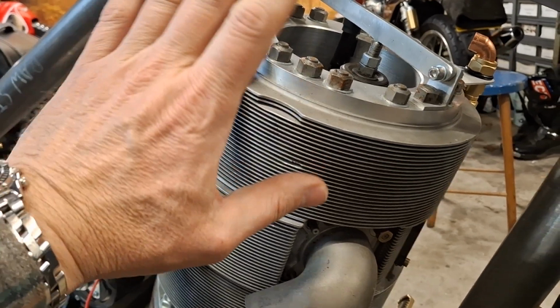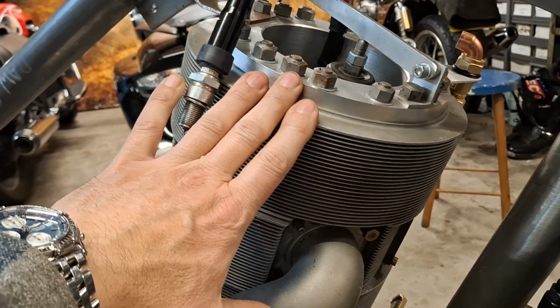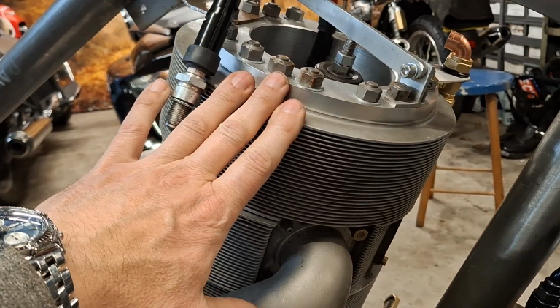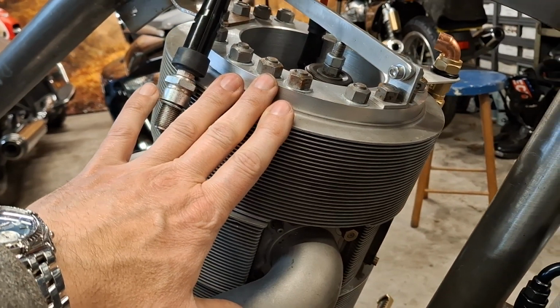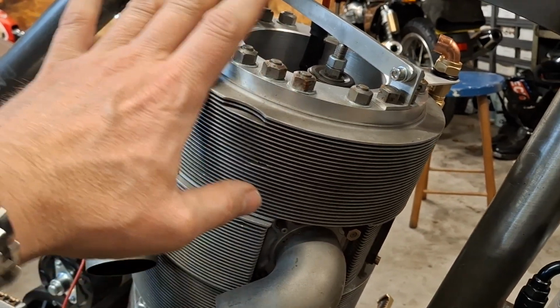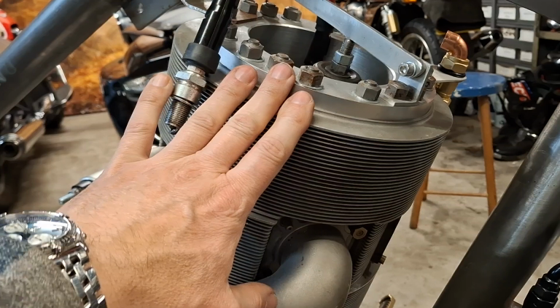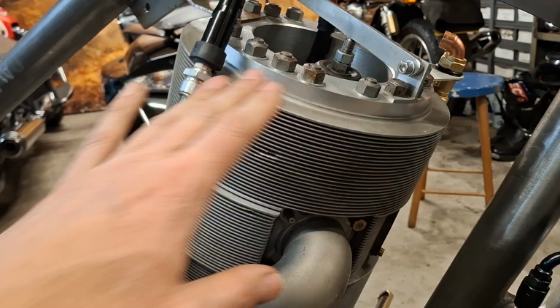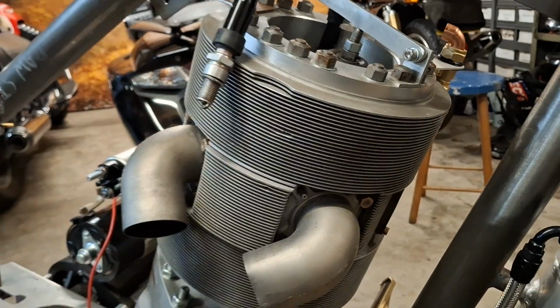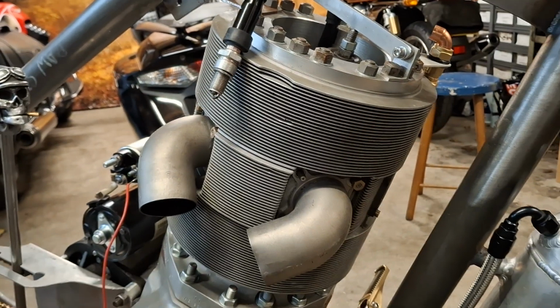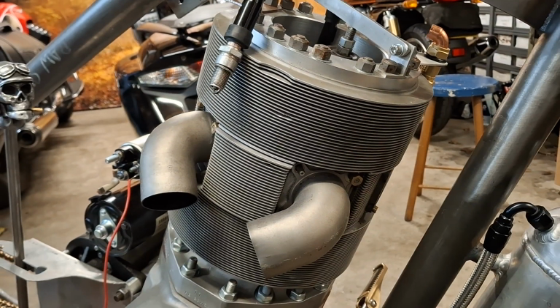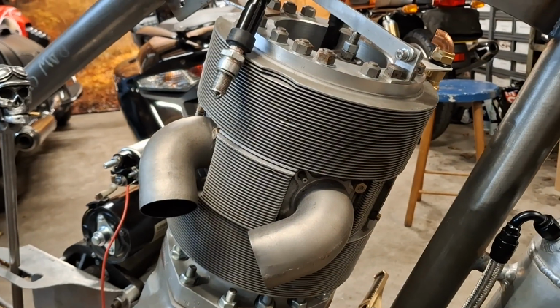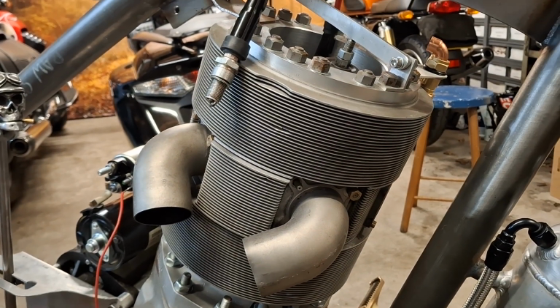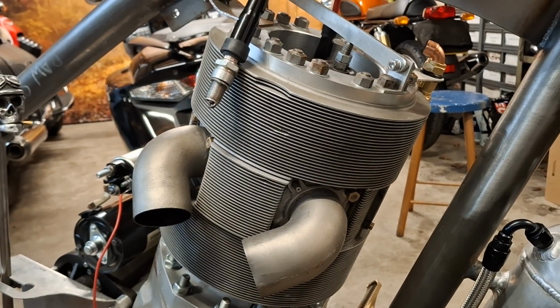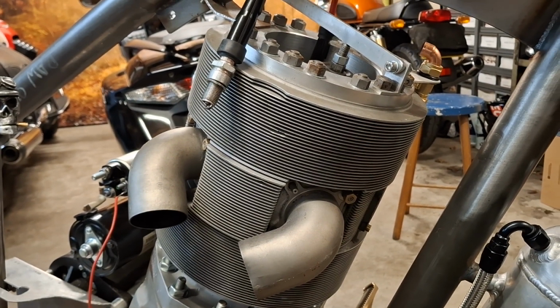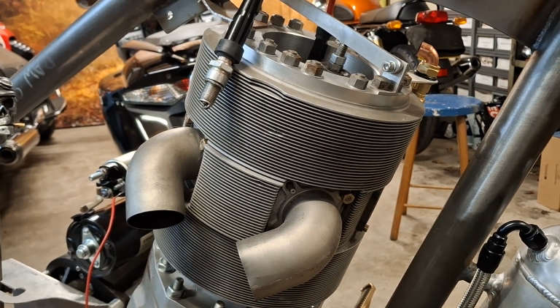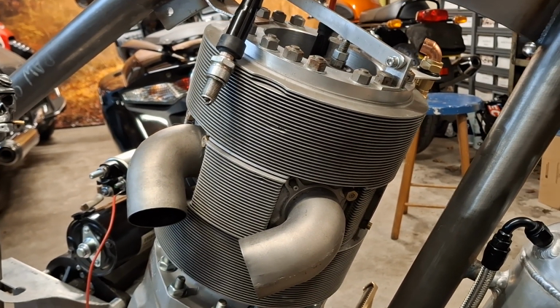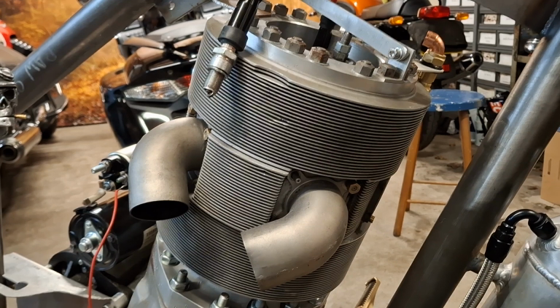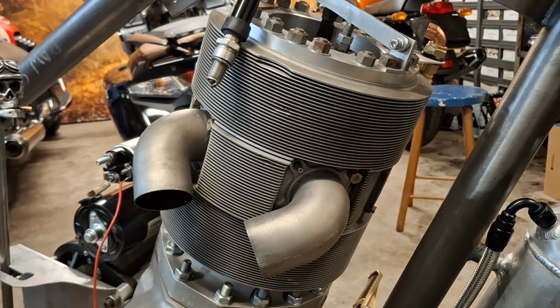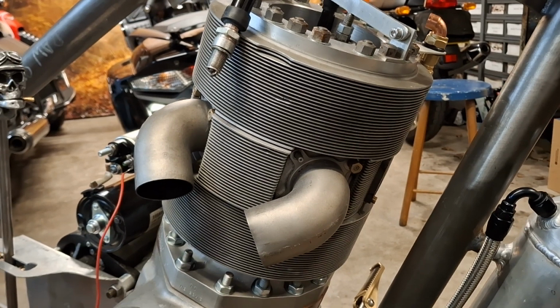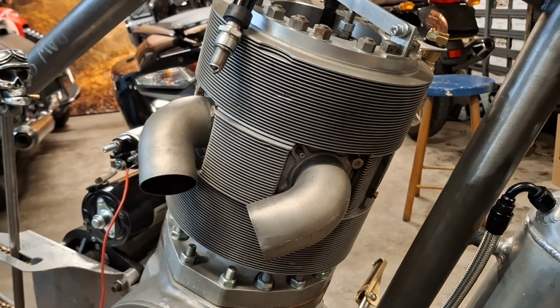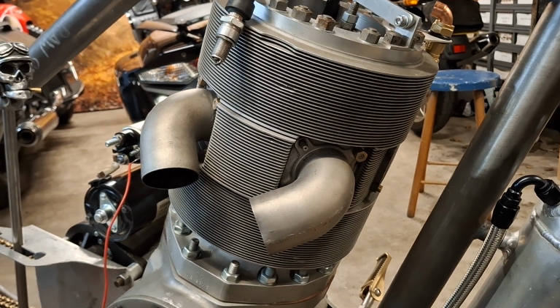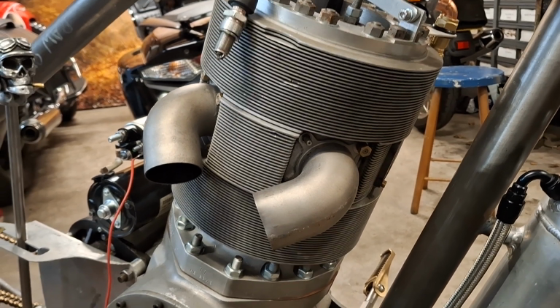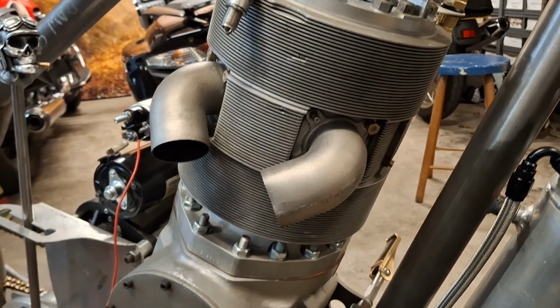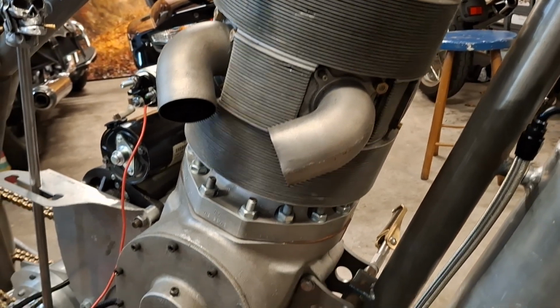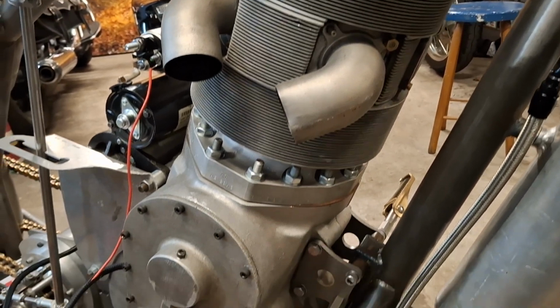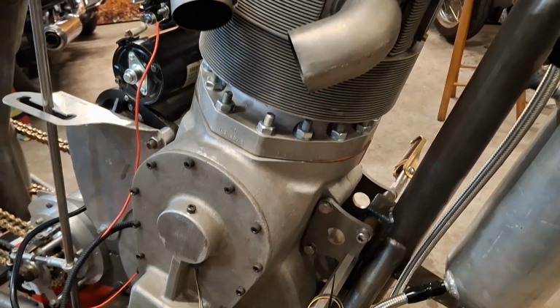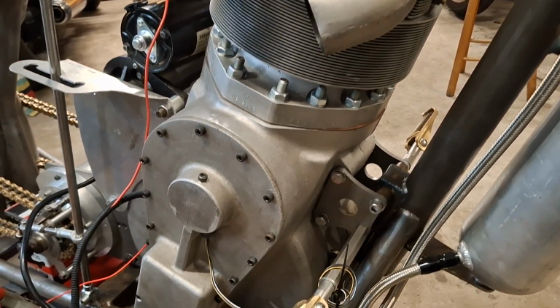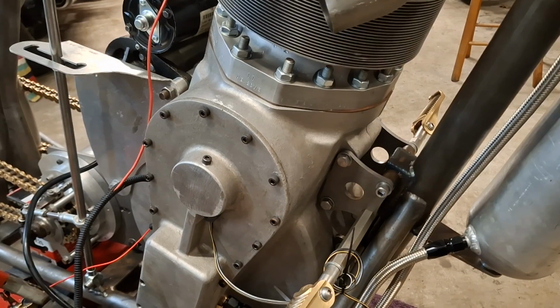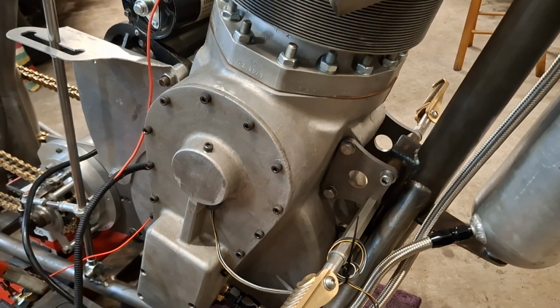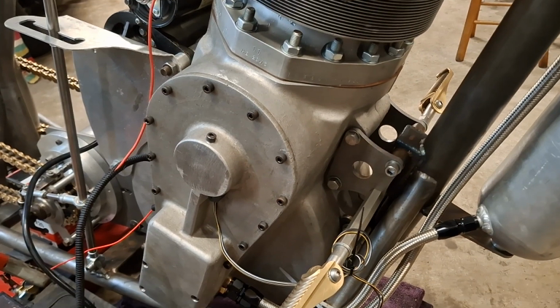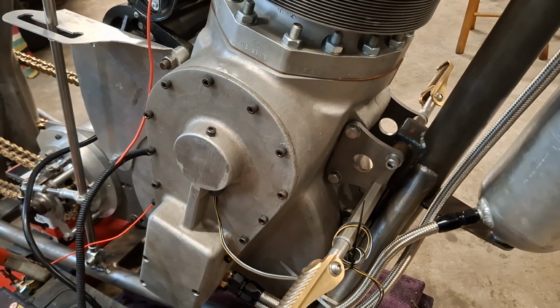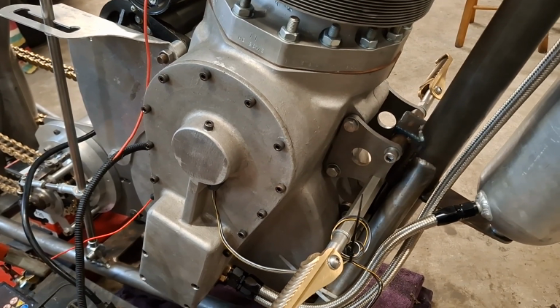It fires both on the compression stroke and on the exhaust stroke because it's a wasted spark, so that was running really well. Then Bob says, 'Tell you what, I'm not up to much — why don't I machine the biggest sprocket and we'll fit that as well?'